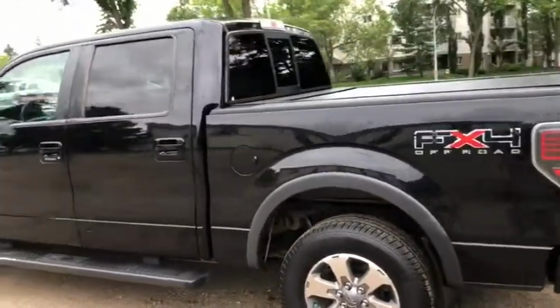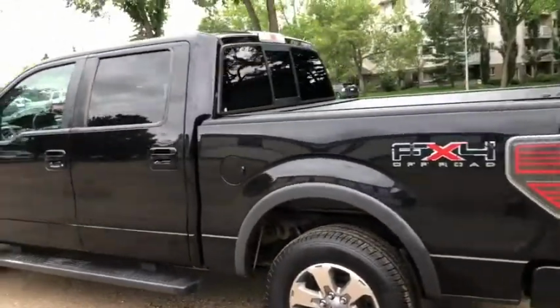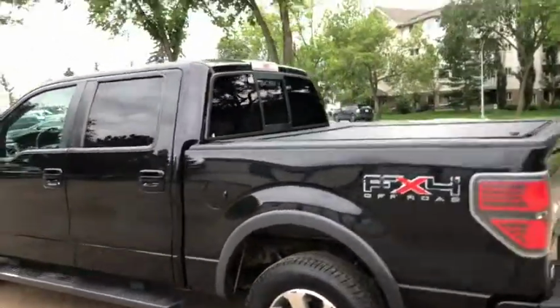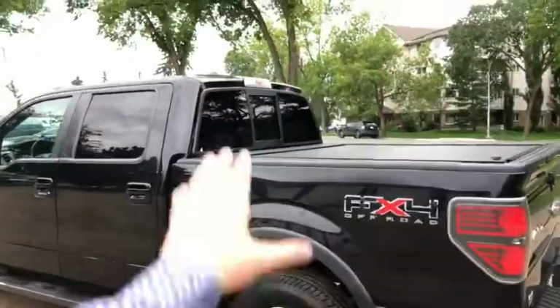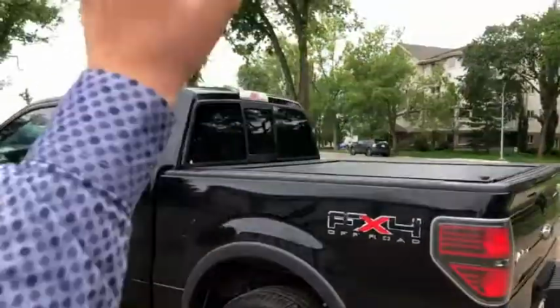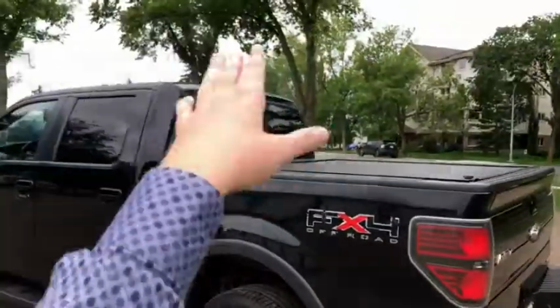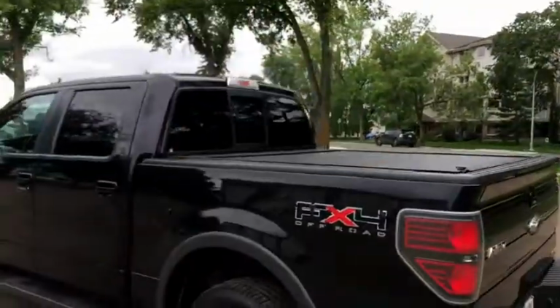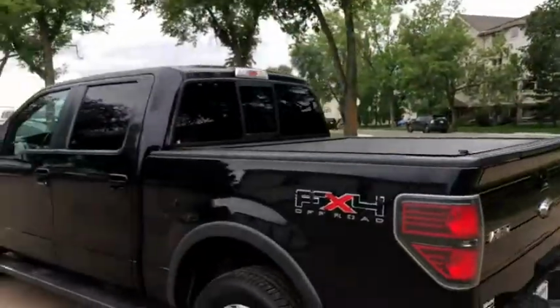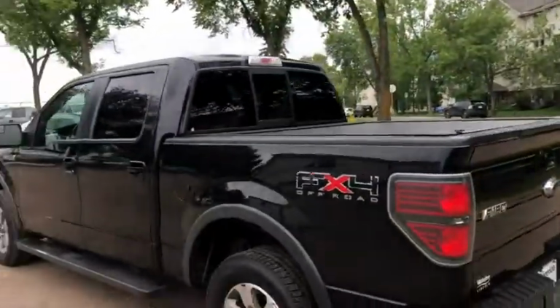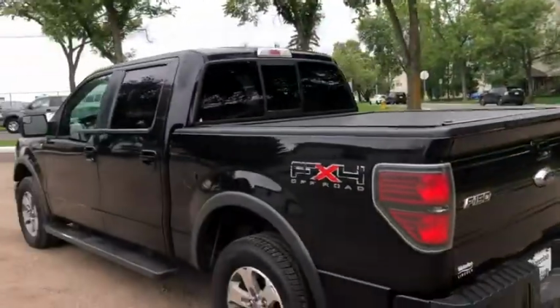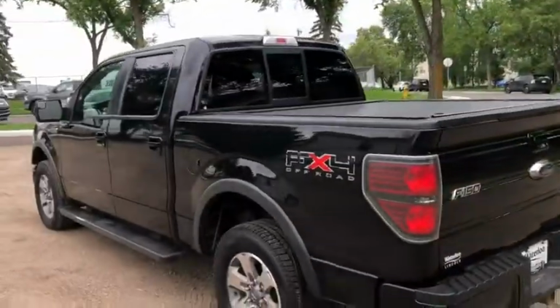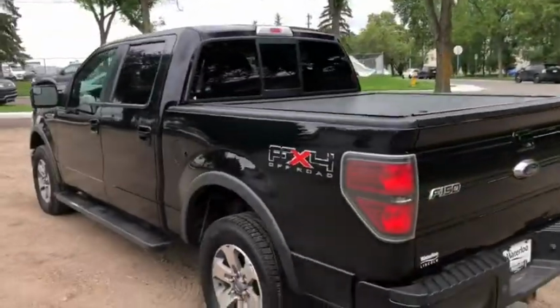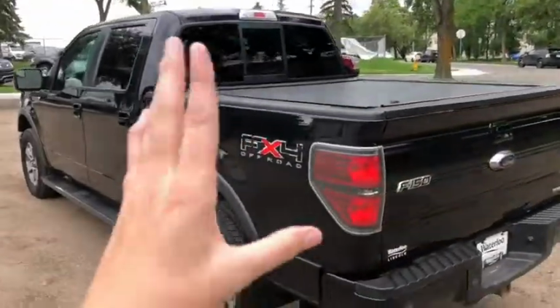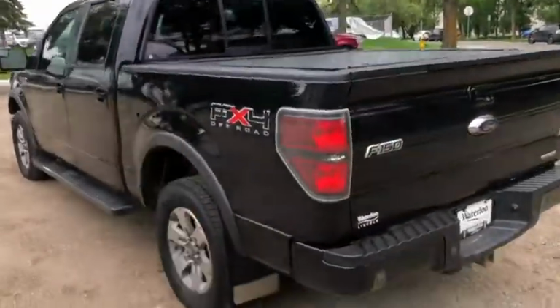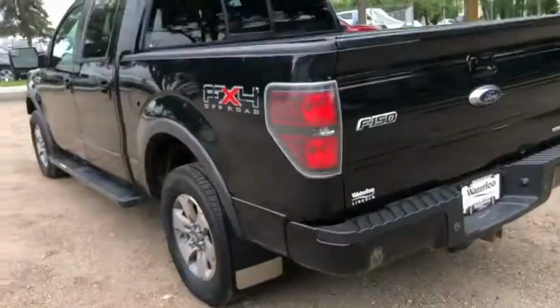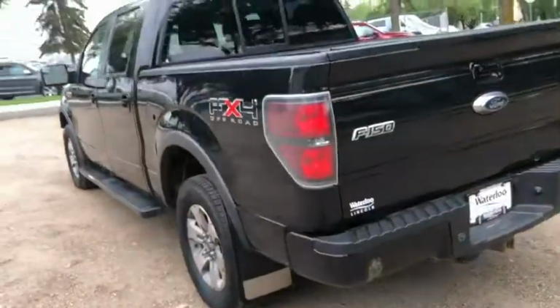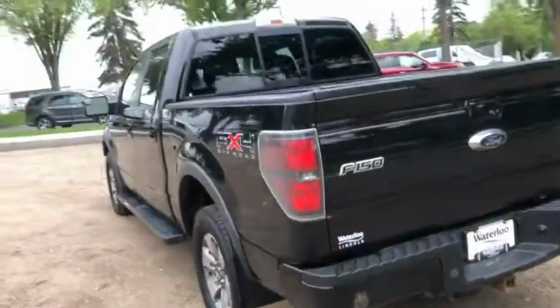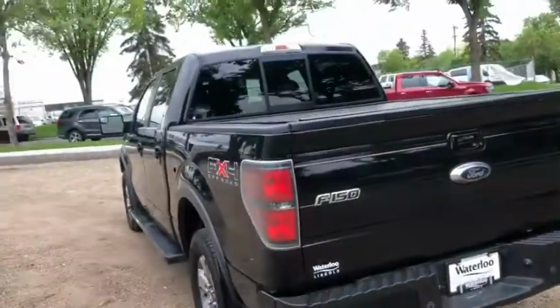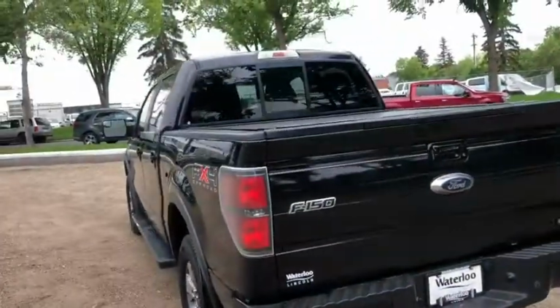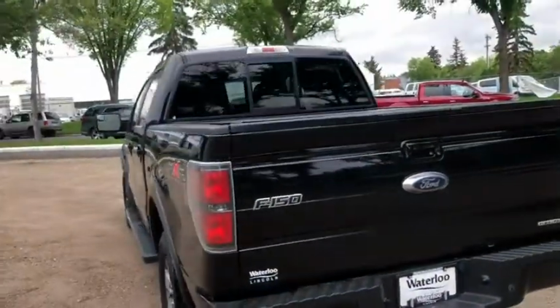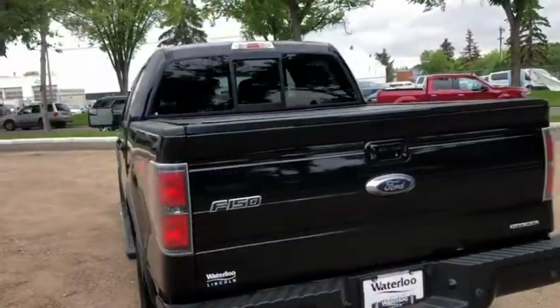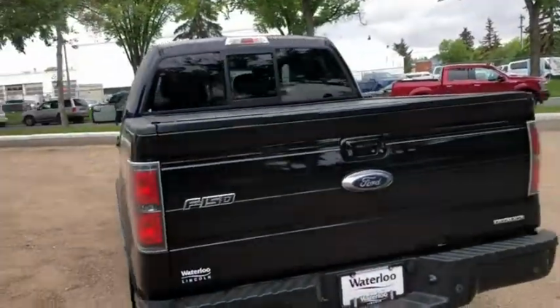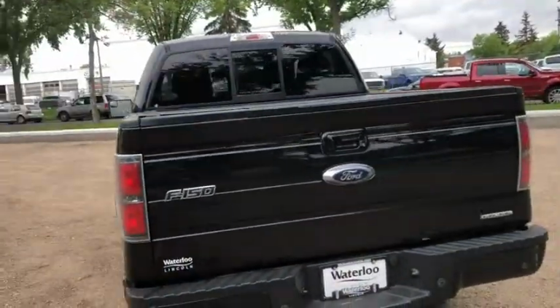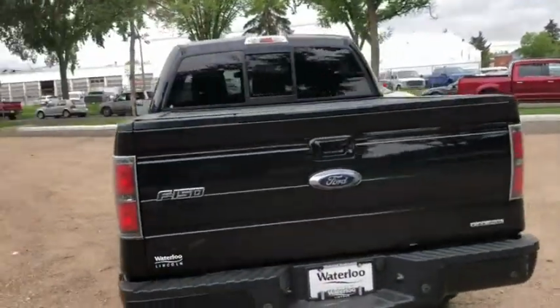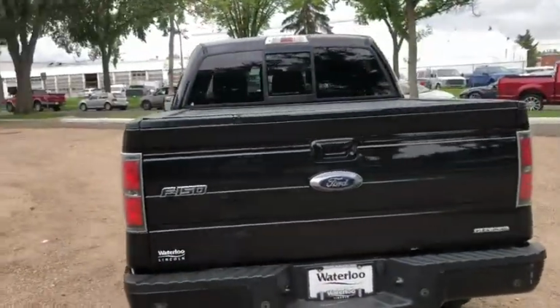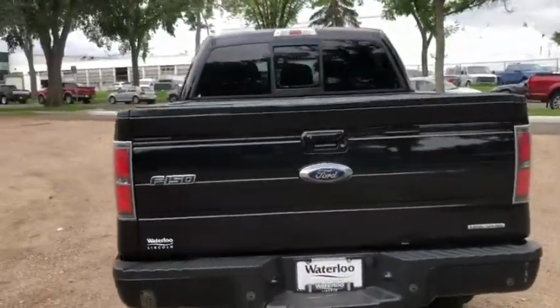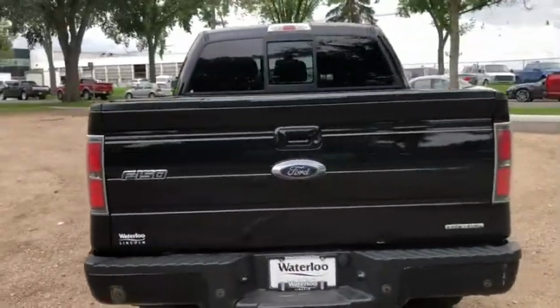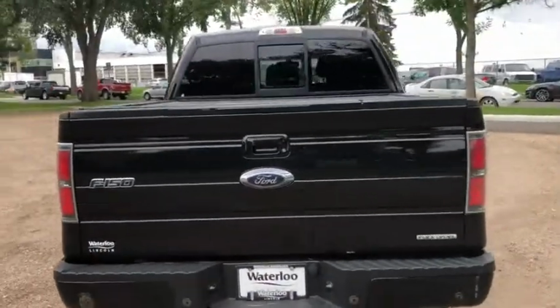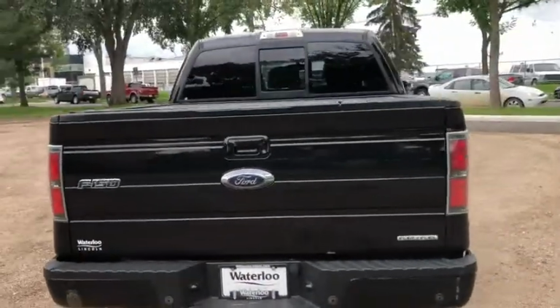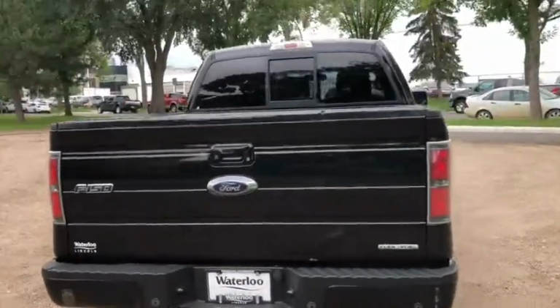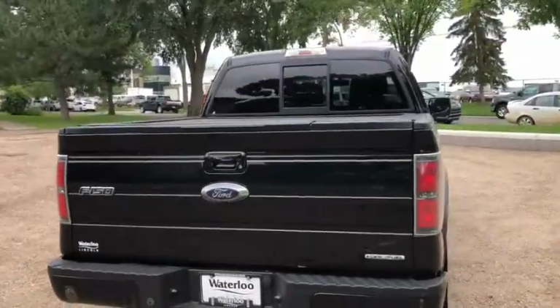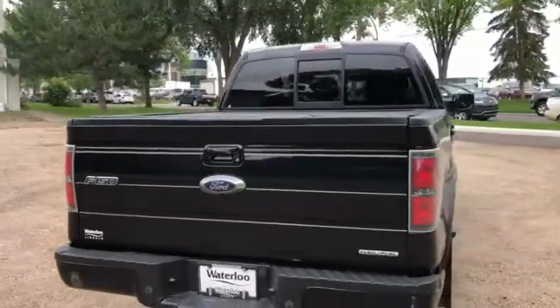In the back you do have your rear sliding window as well as a tonneau cover. We also have a reverse camera with reverse sensors and a trailer tow package.